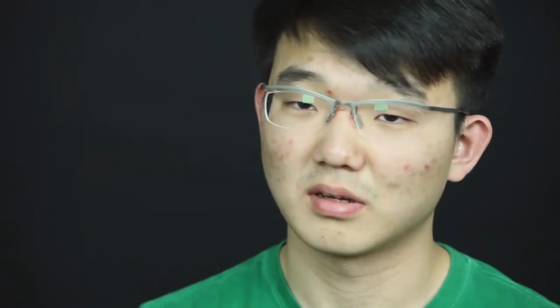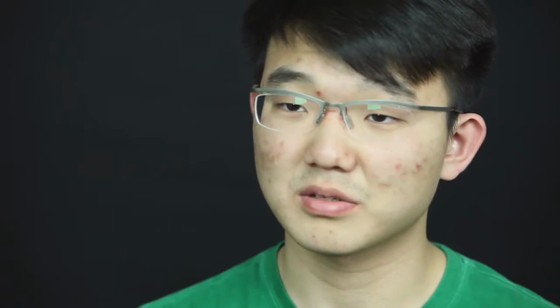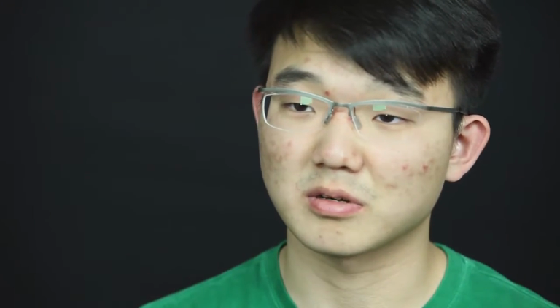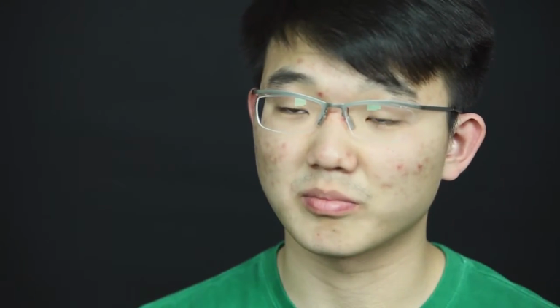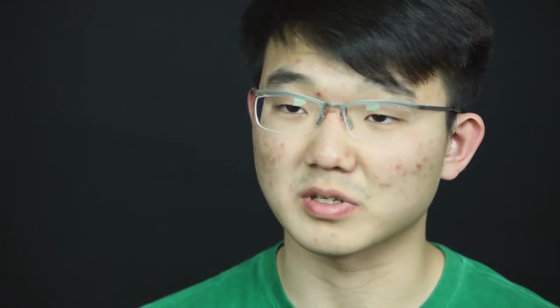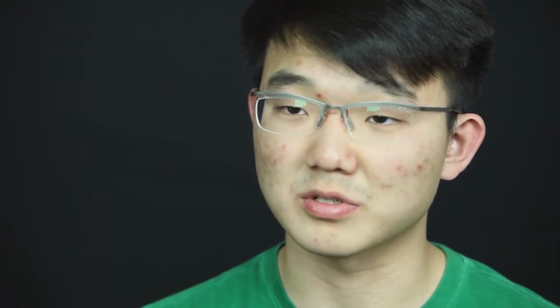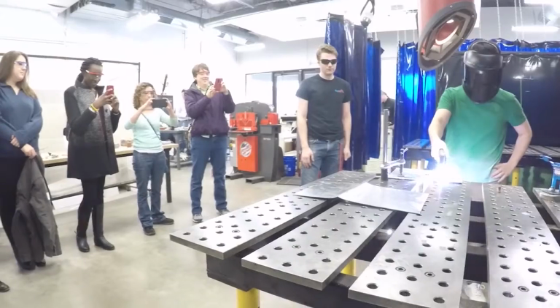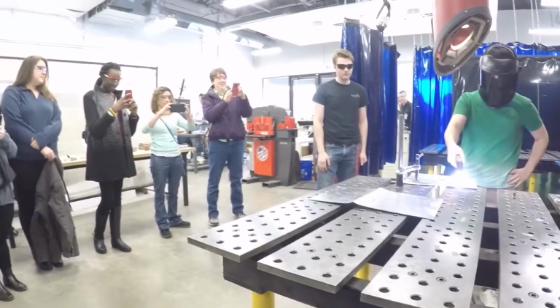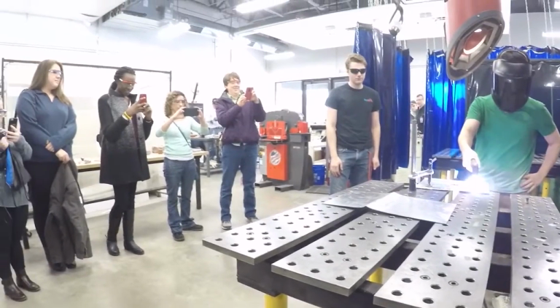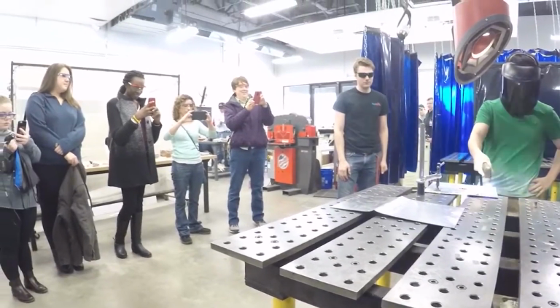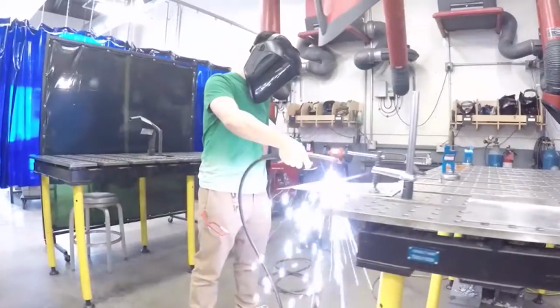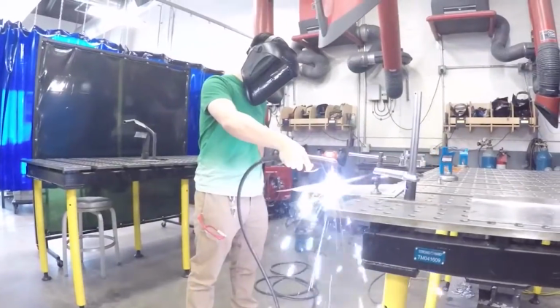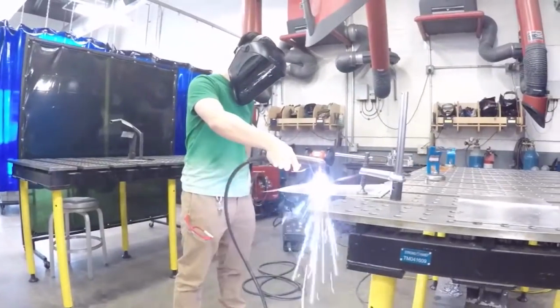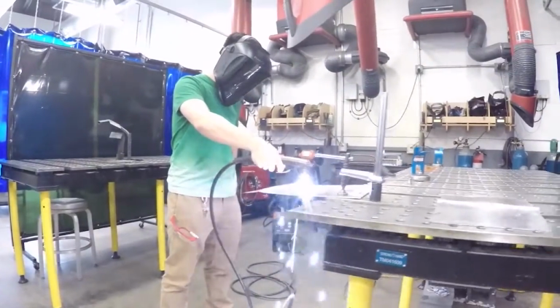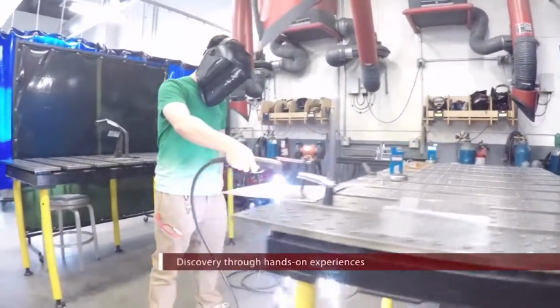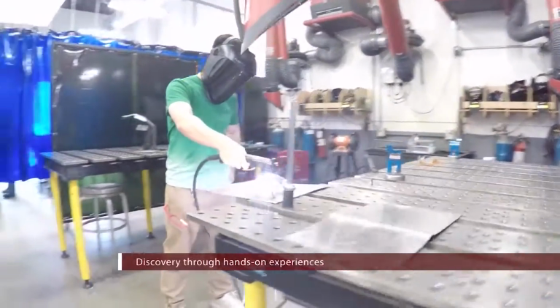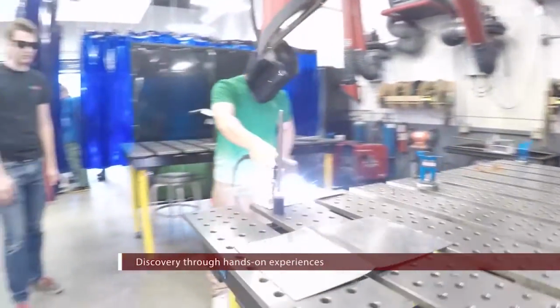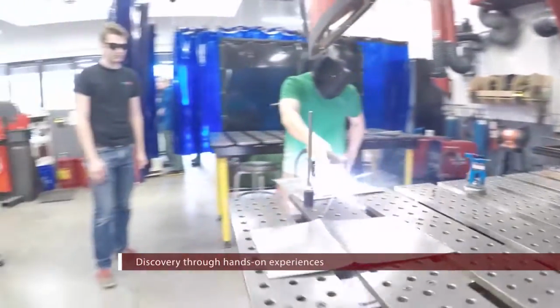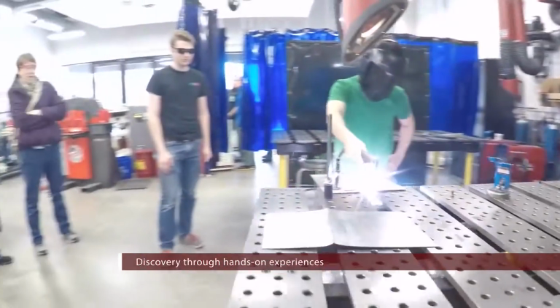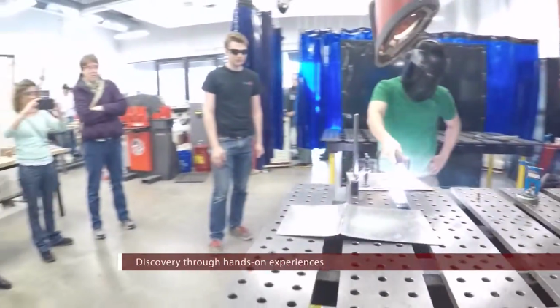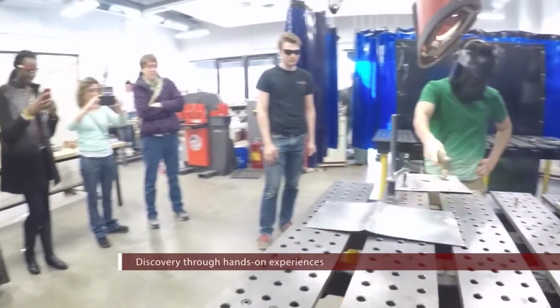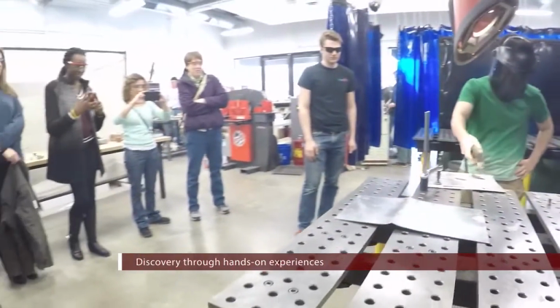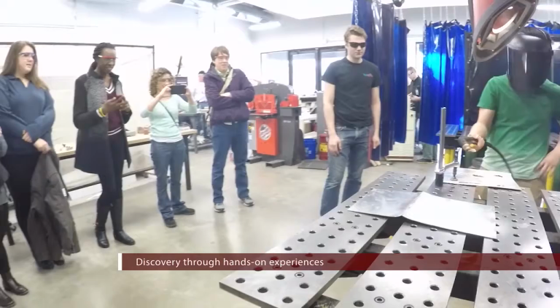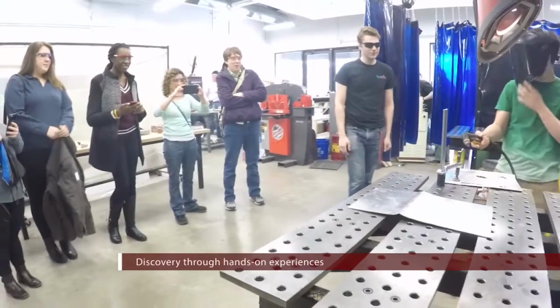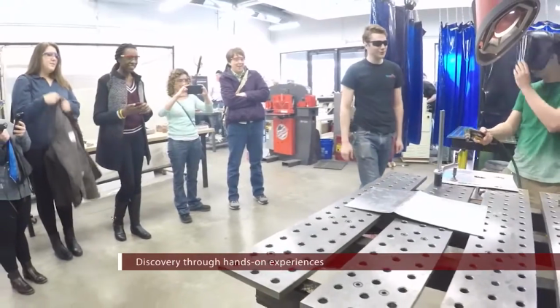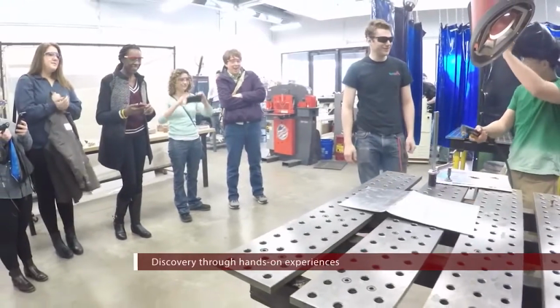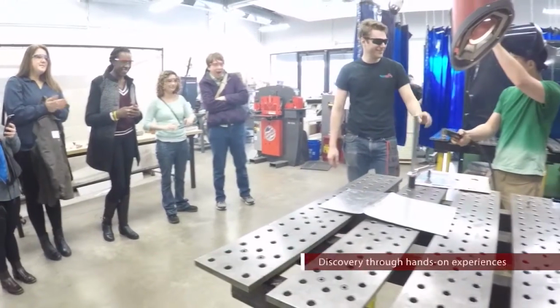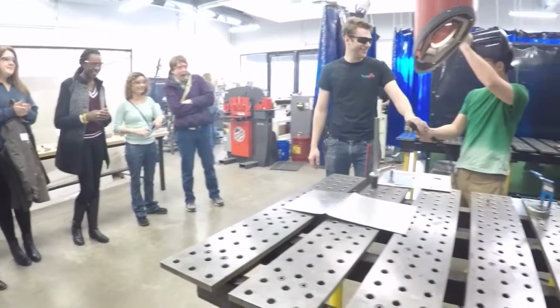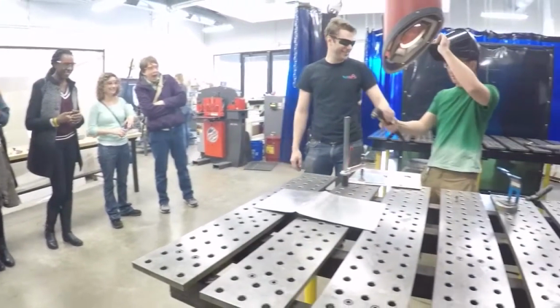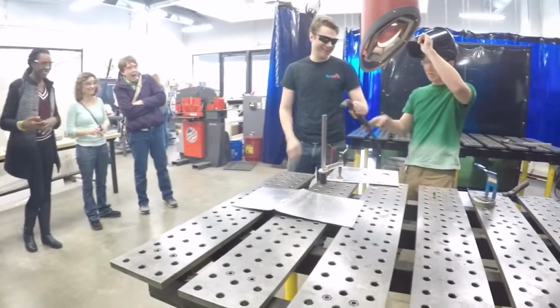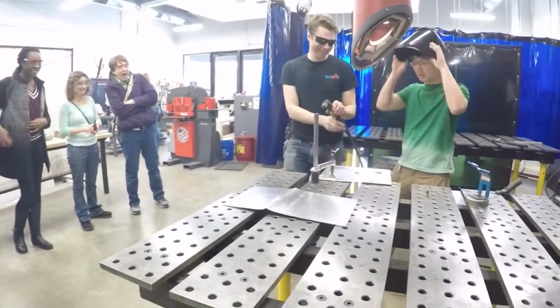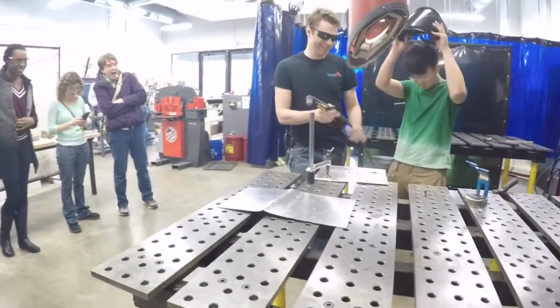I got to use the plasma cutter, which uses very high pressured oxygen and electricity that creates plasma to cut metals kind of like butter.